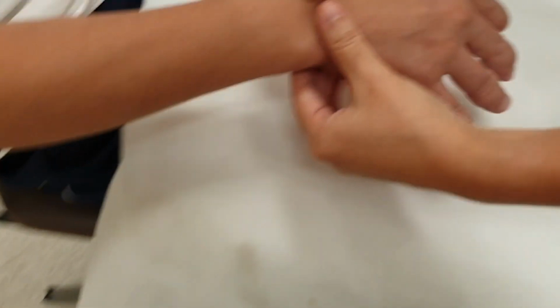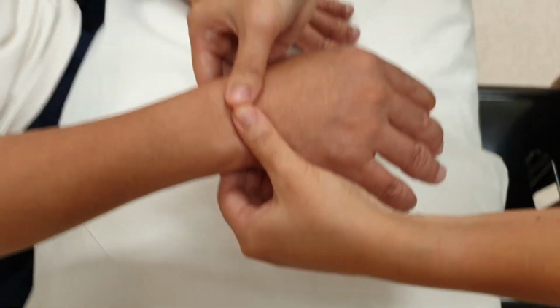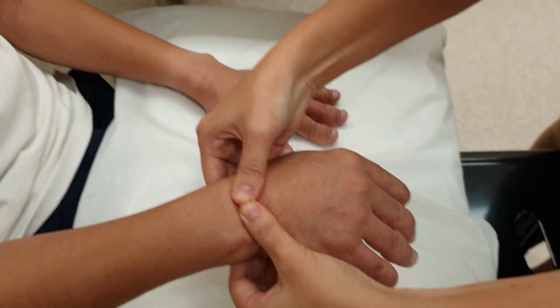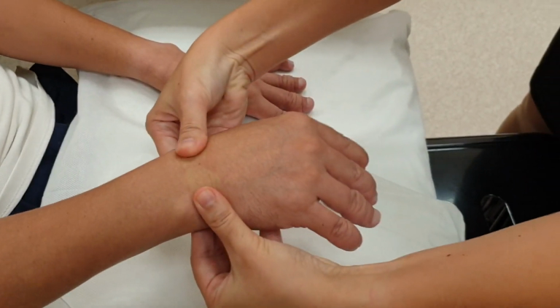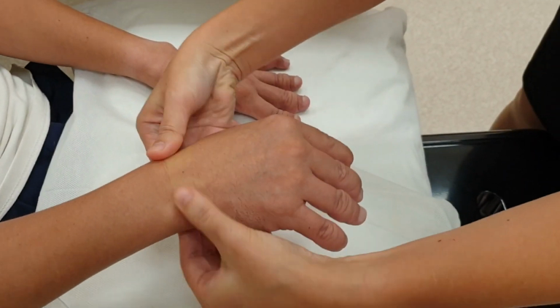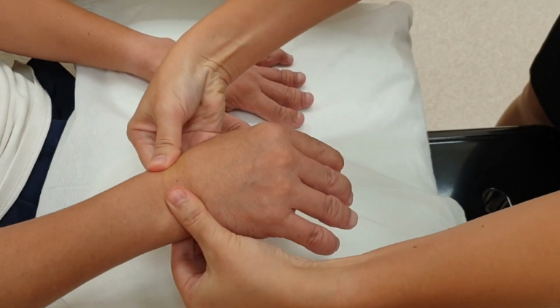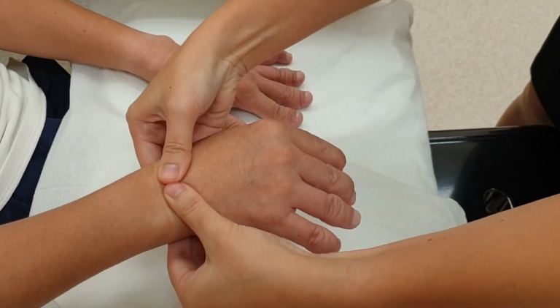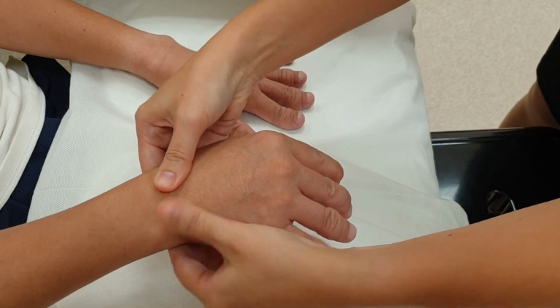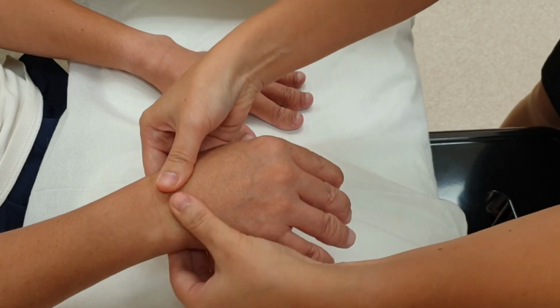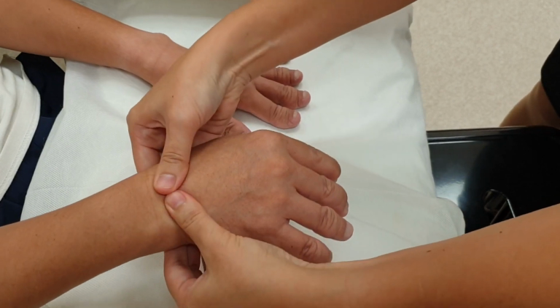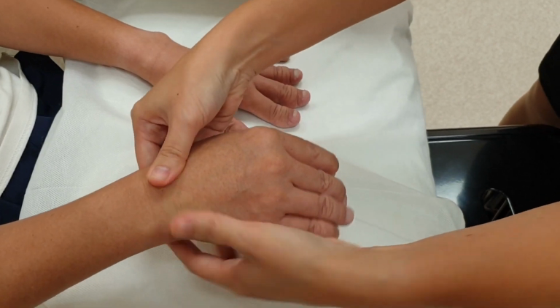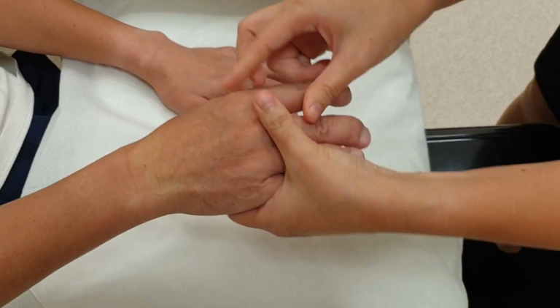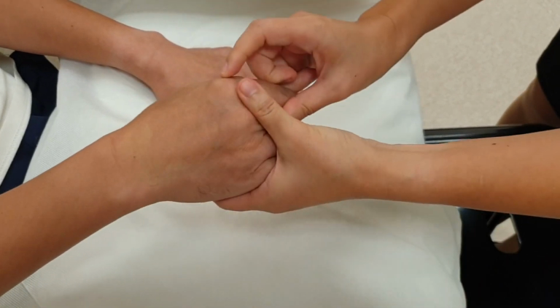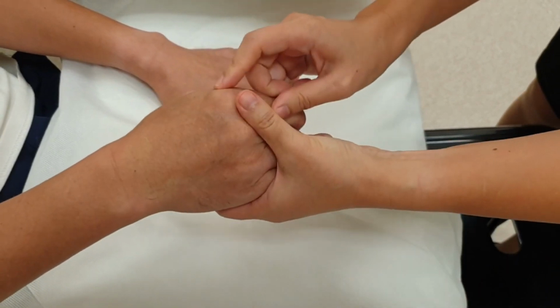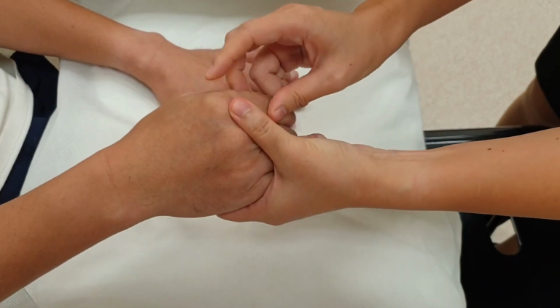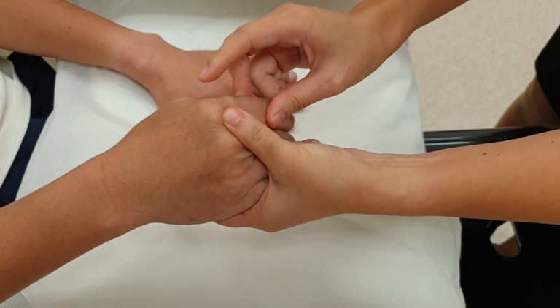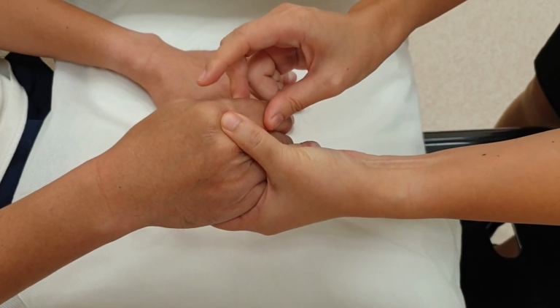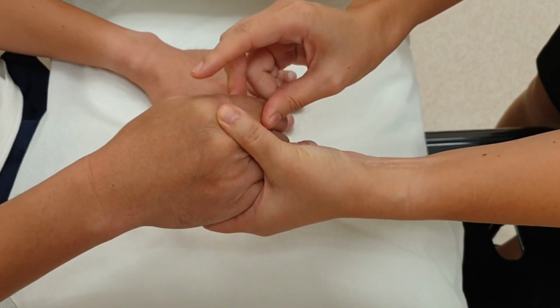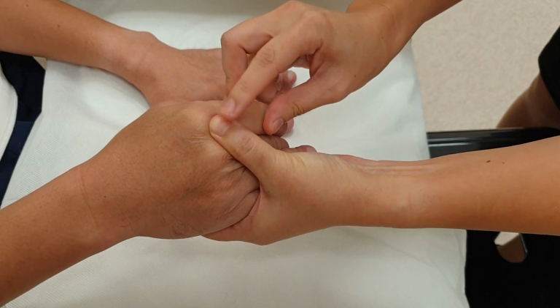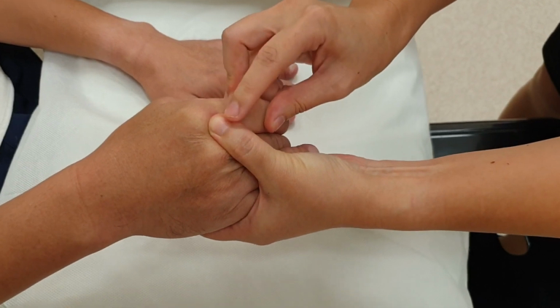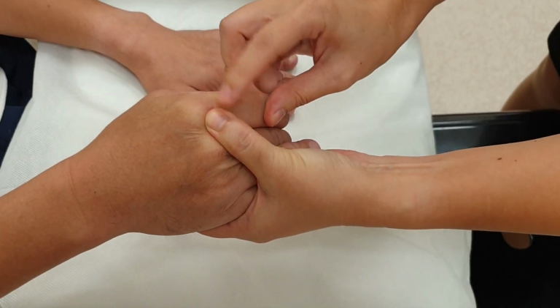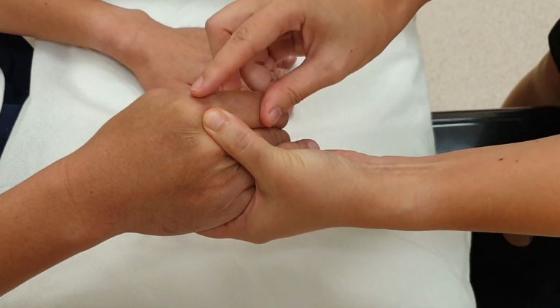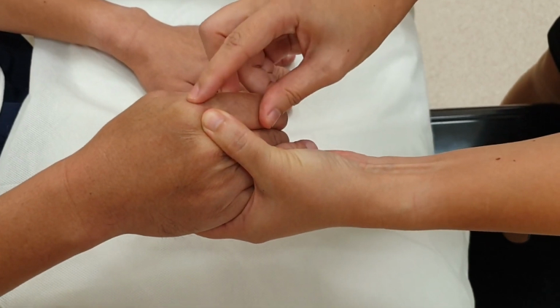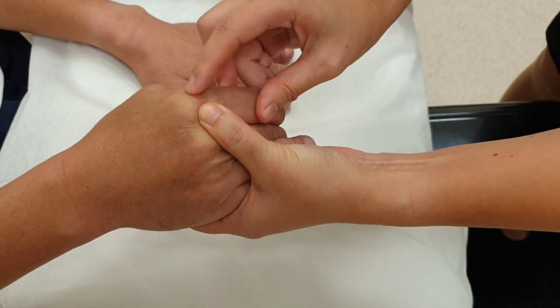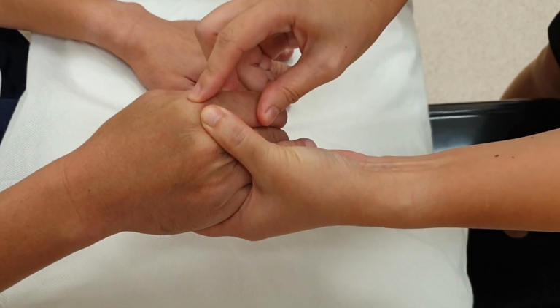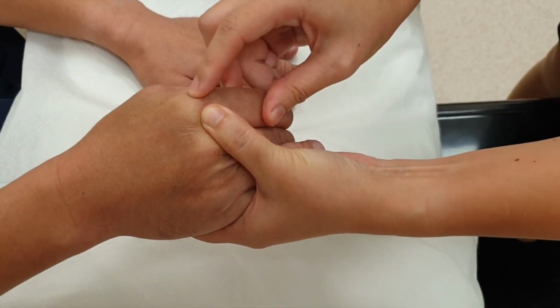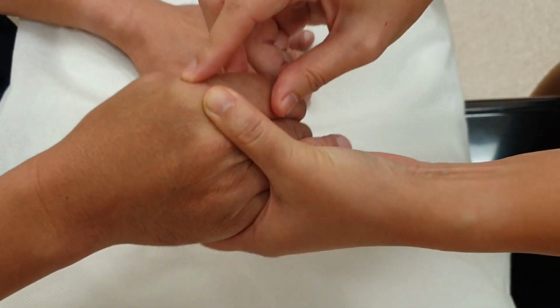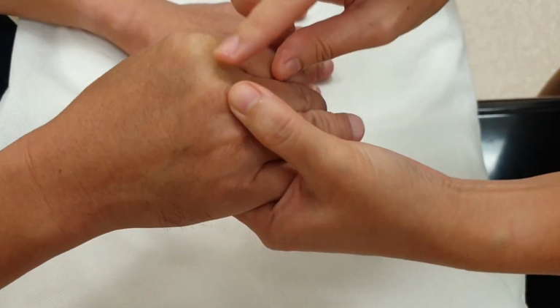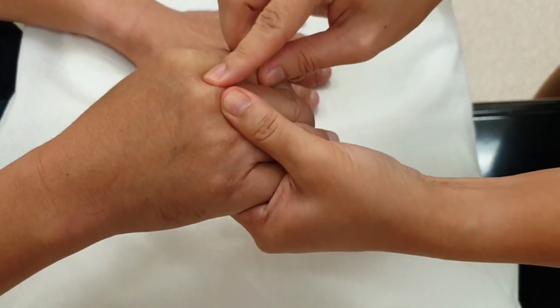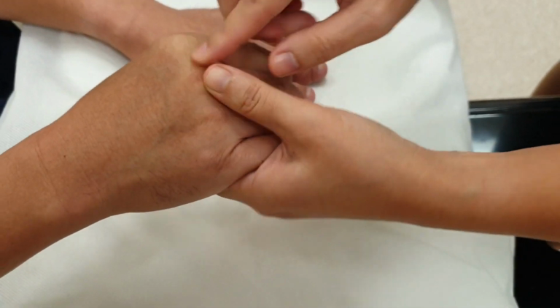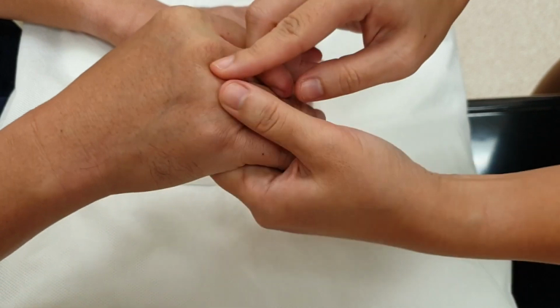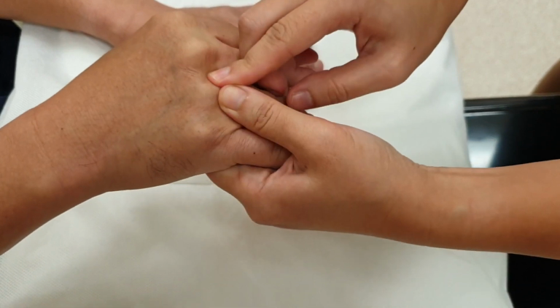I will begin with the palpation. We palpate the wrist for tenderness and effusion. Then we go to the metacarpophalangeal joints — you squeeze the fluid to one side and appreciate the fluctuance on the other side. We do it similarly for all the other joints.